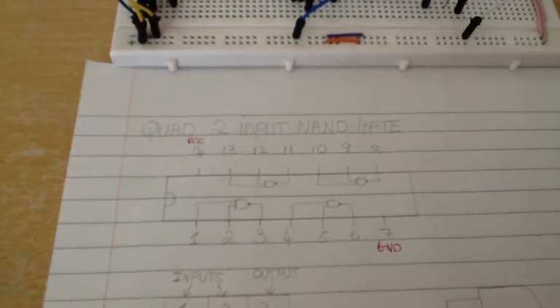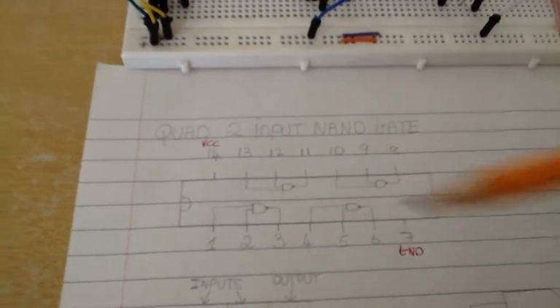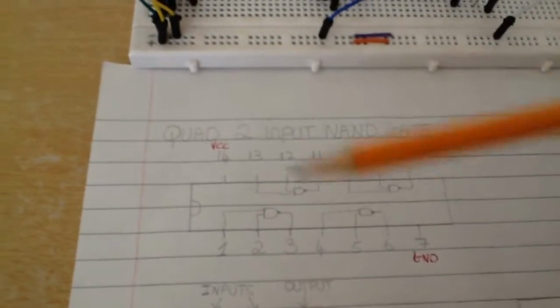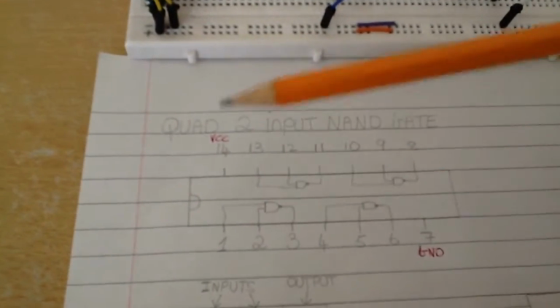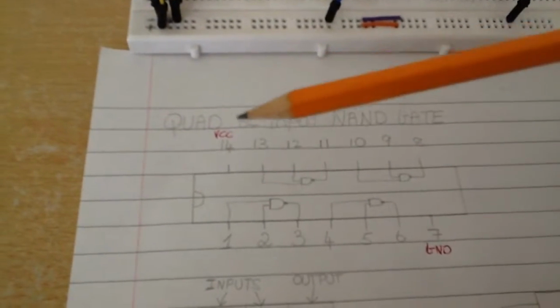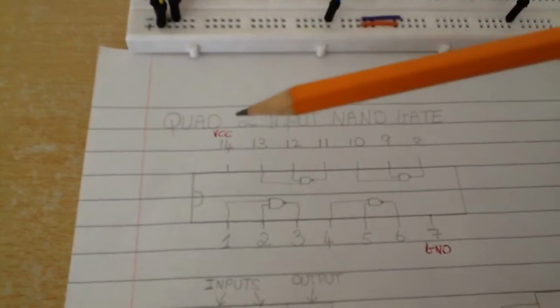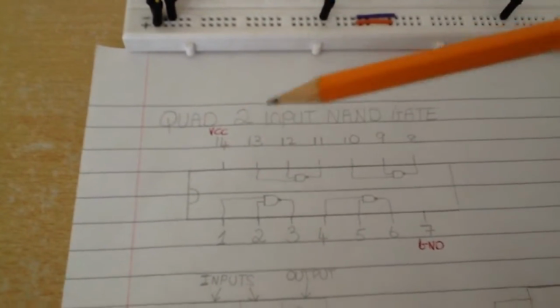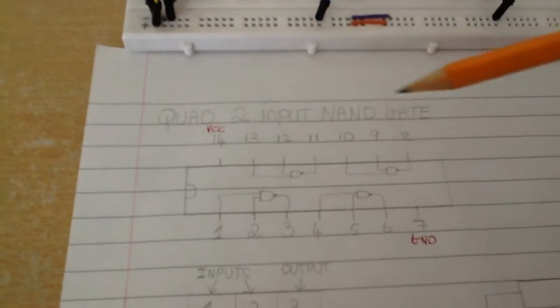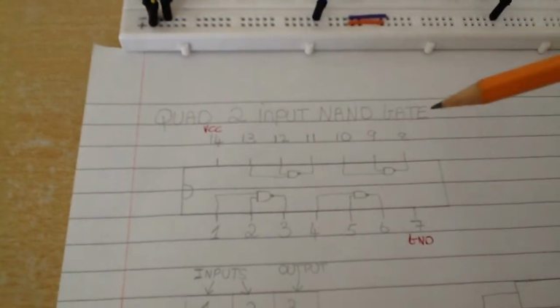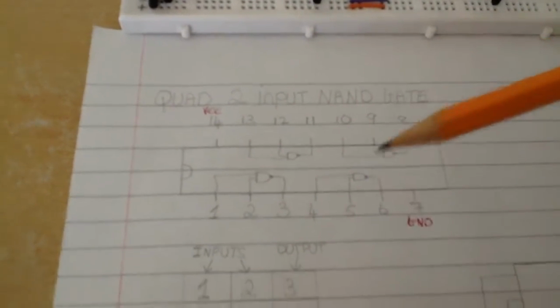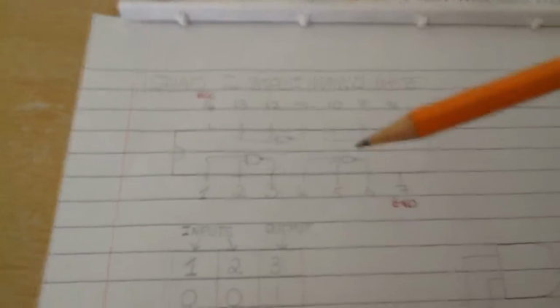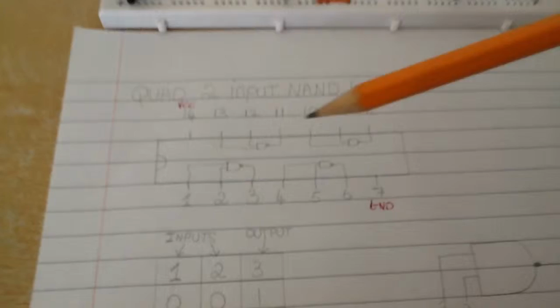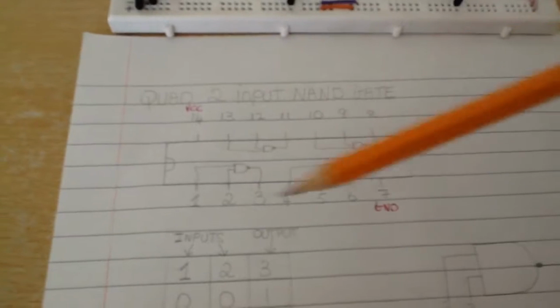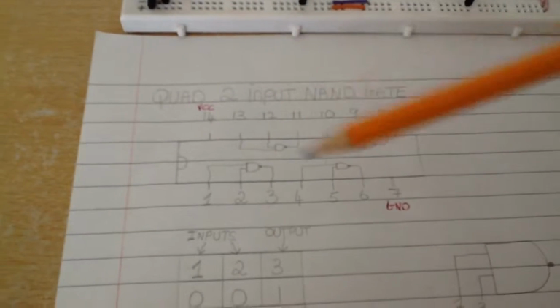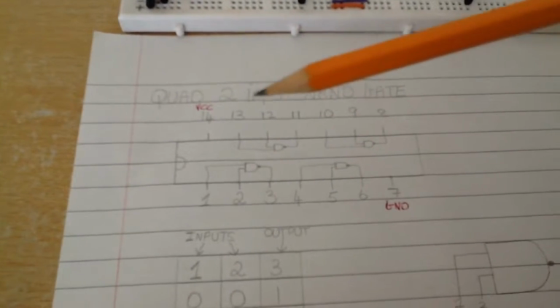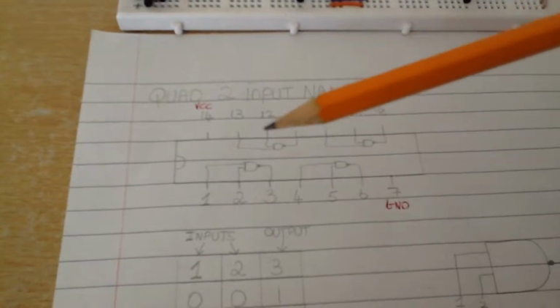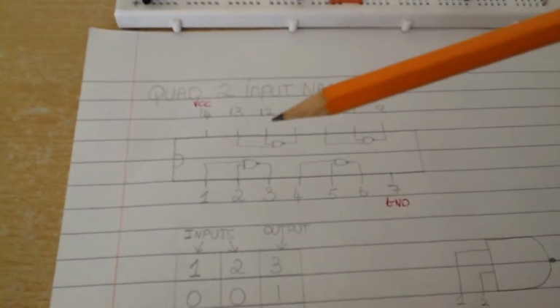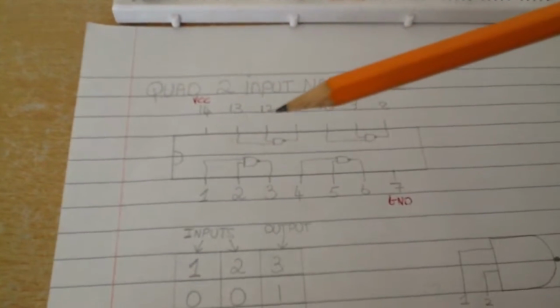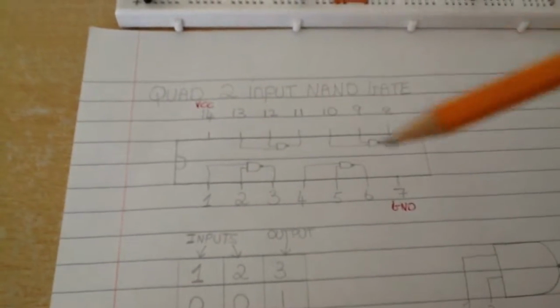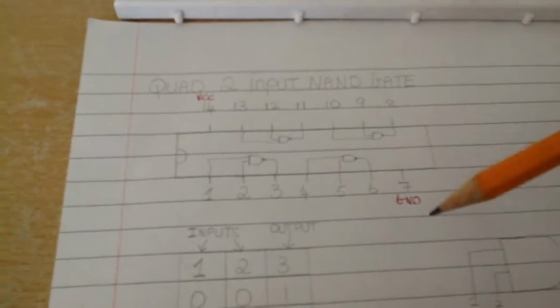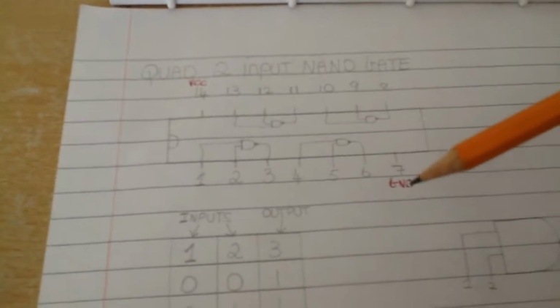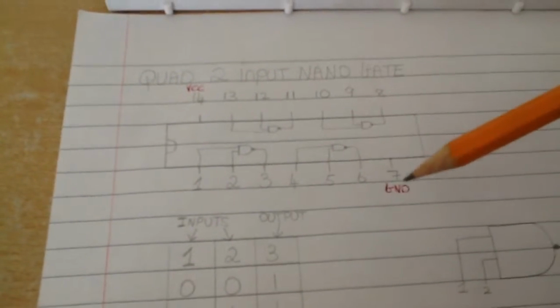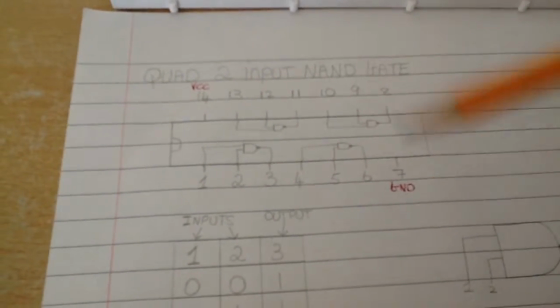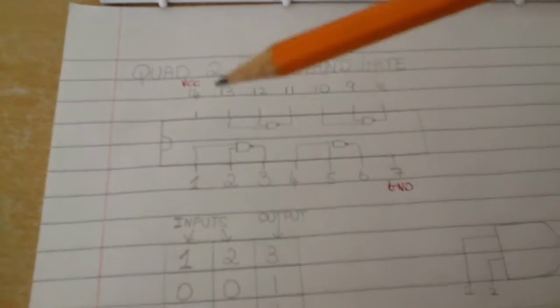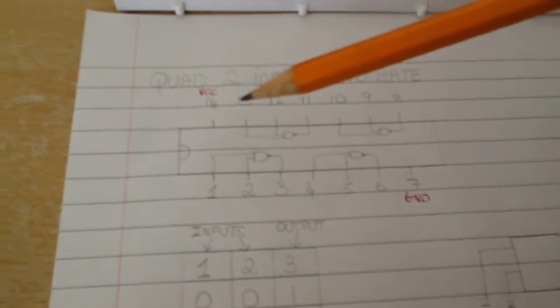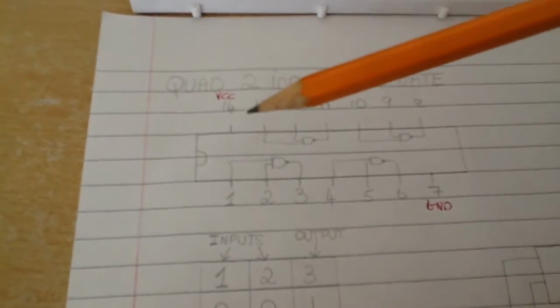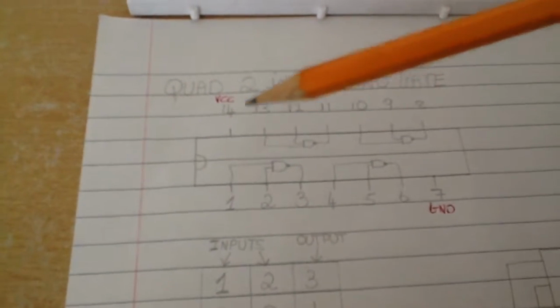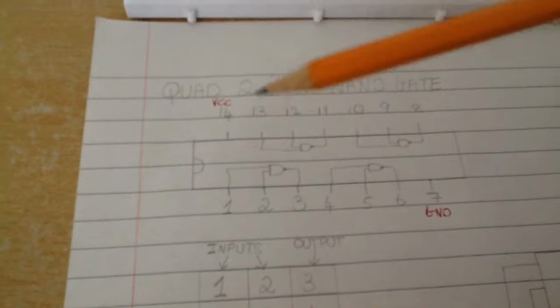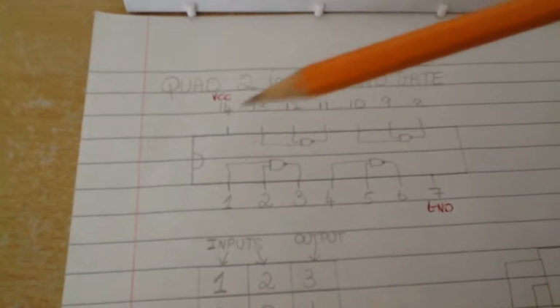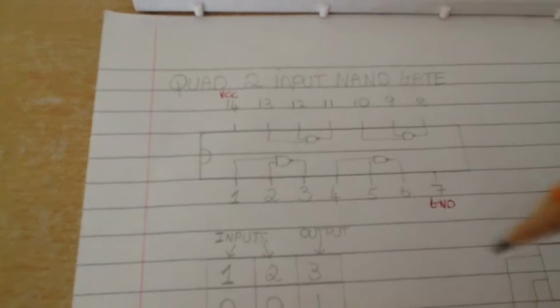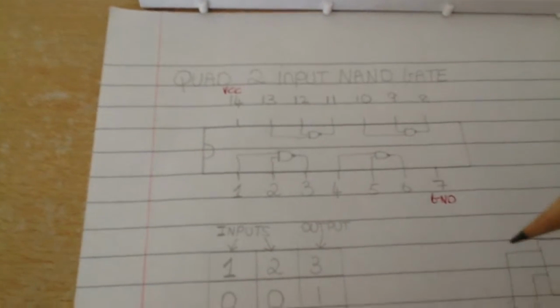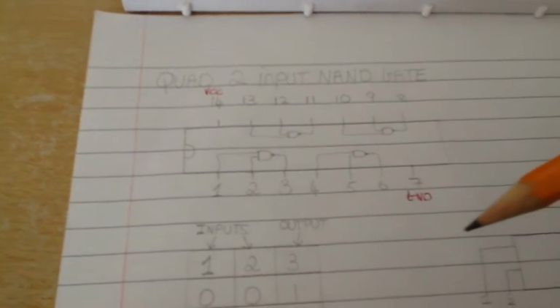In this video we are going to be looking at the Quad 2-input NAND gate. This particular chip has 14 pins, so pin 7 is ground and pin 14 is where you would input your 5V.